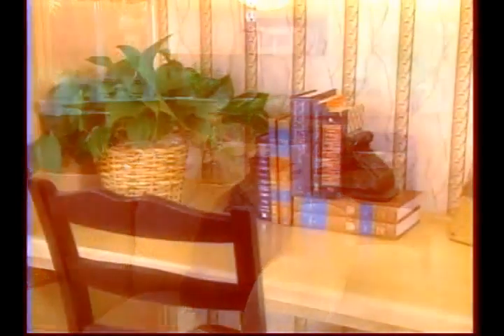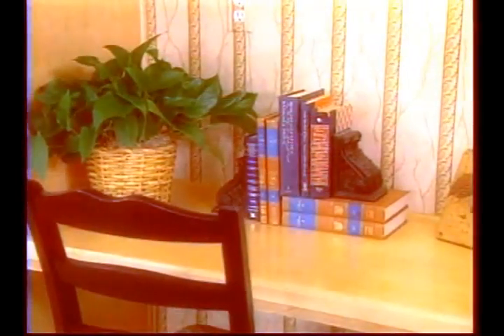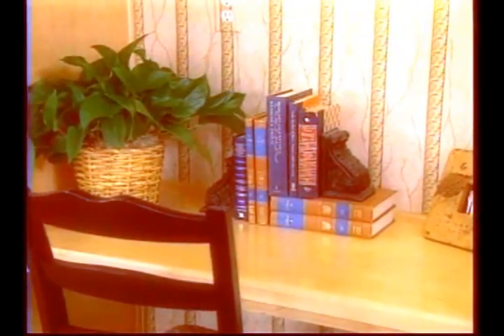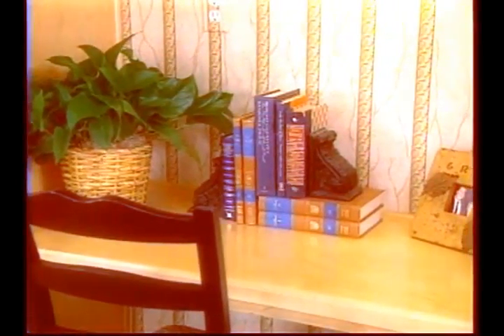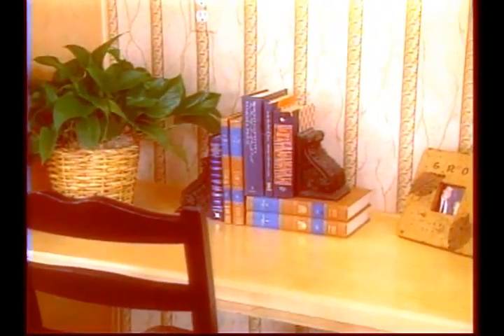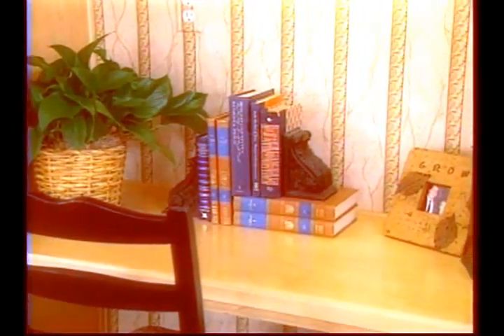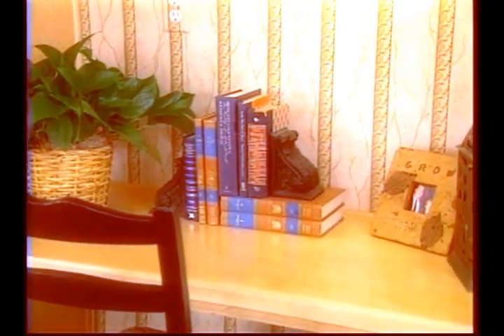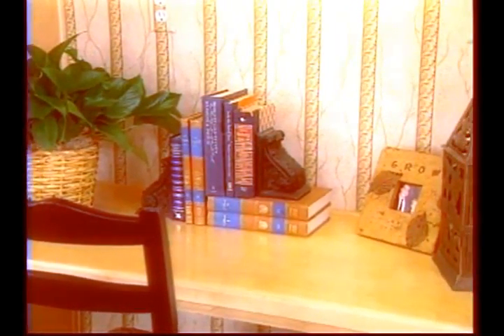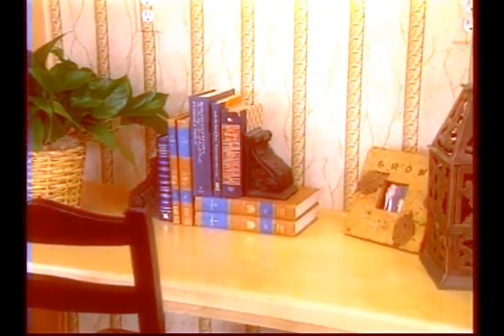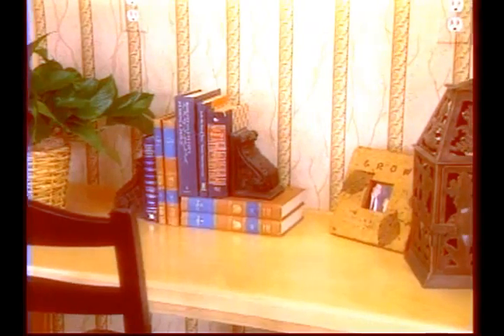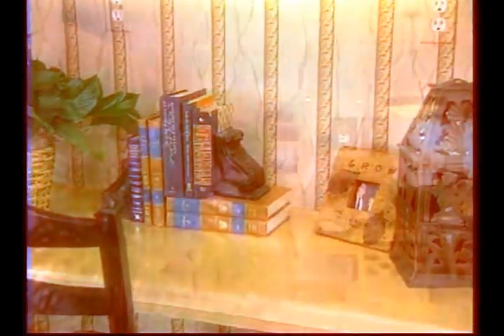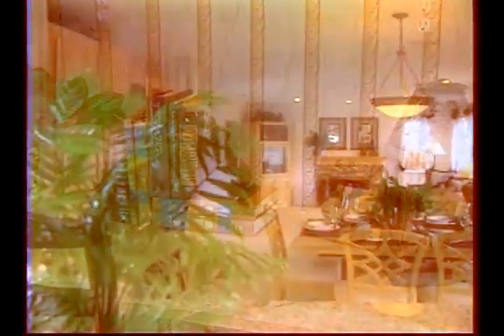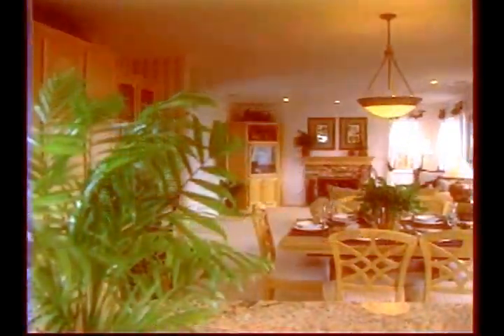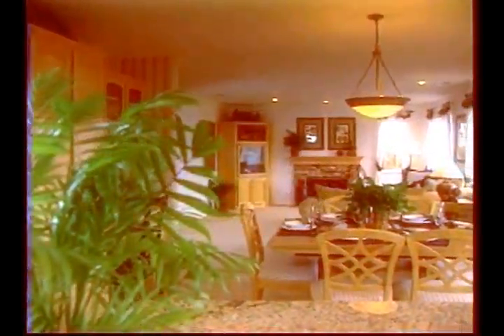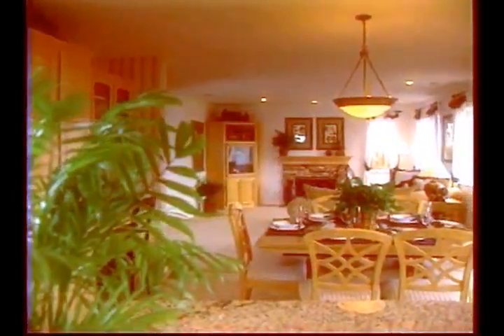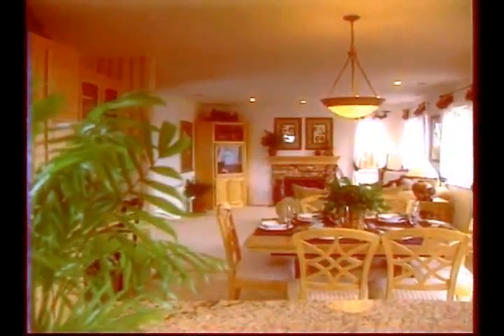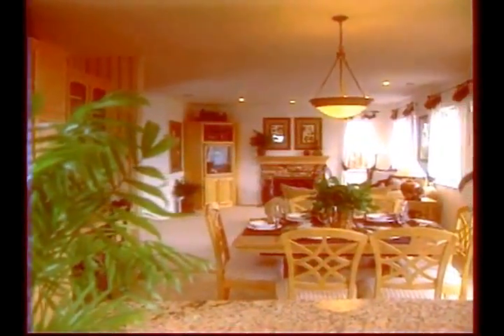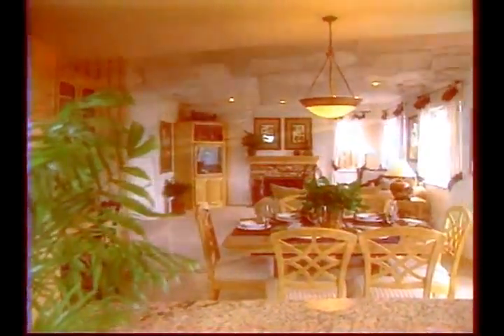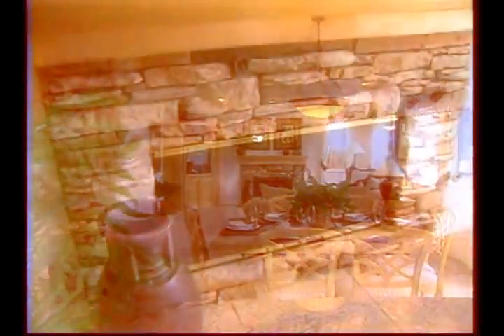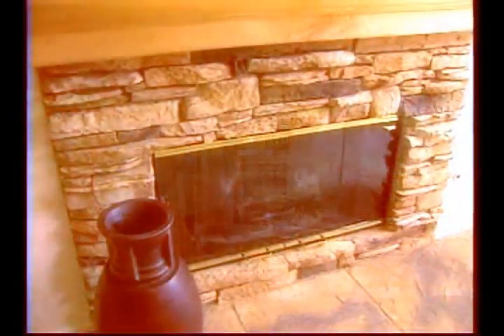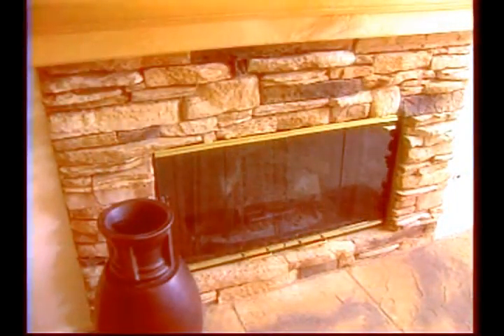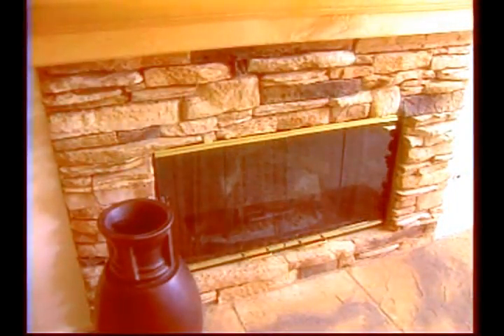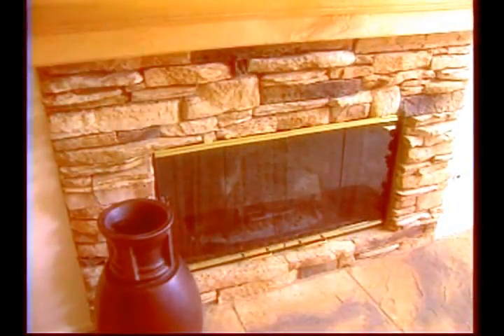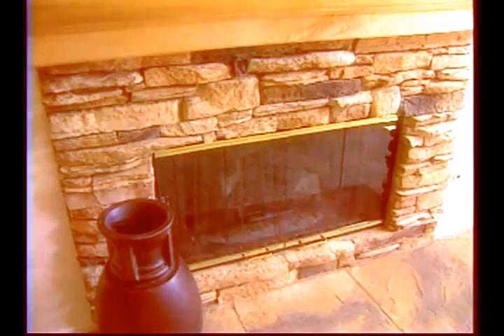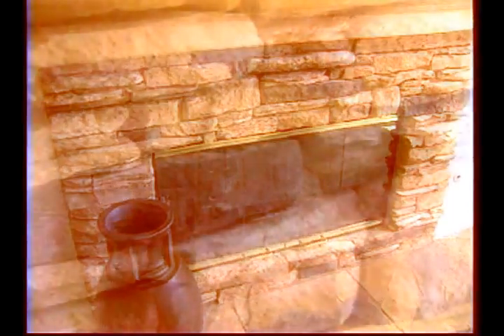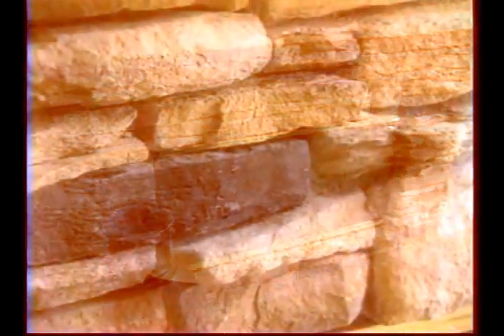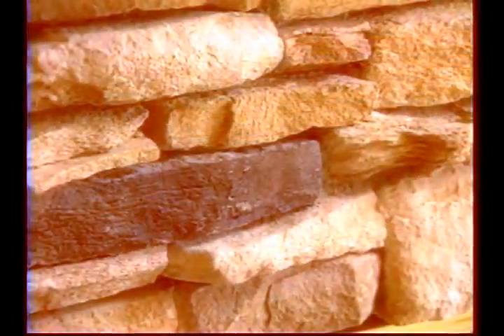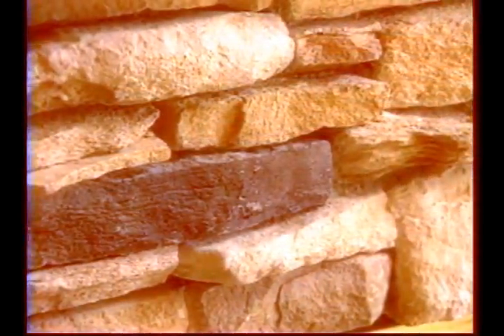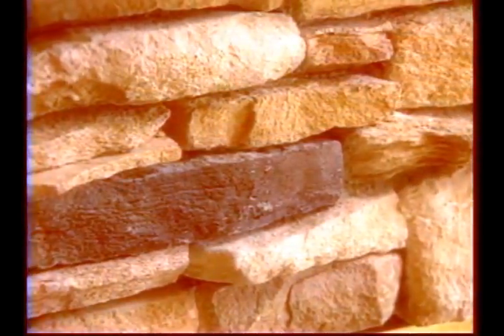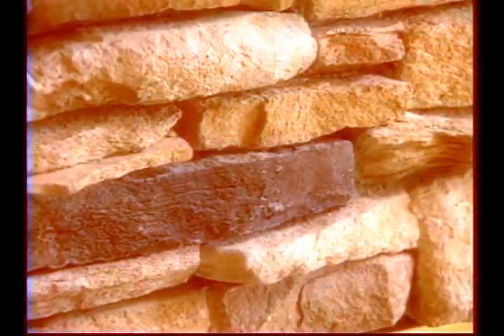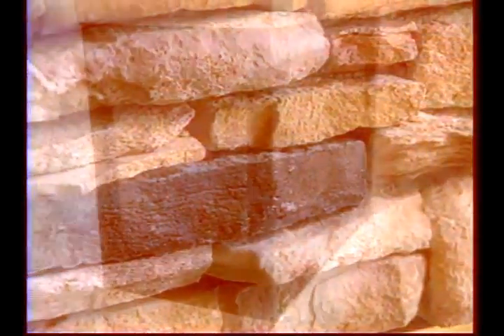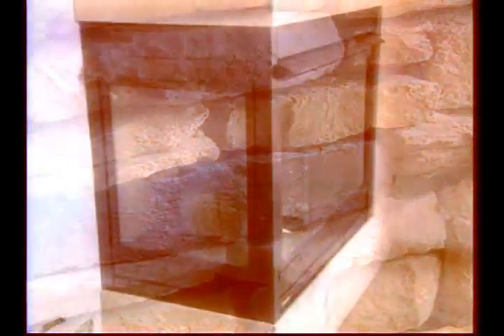And here's a nice touch — a desk that's deep enough to hold a computer. The family room is spacious and is warmed by the fireplace, shown here in a rustic stacked stone design.